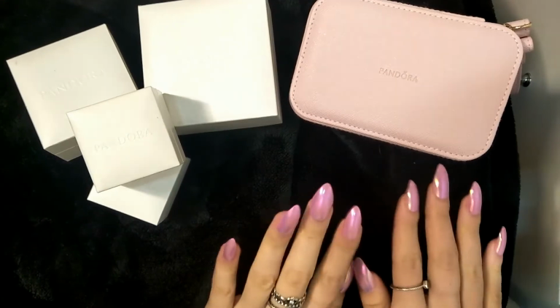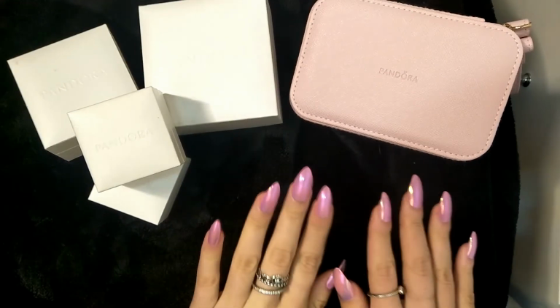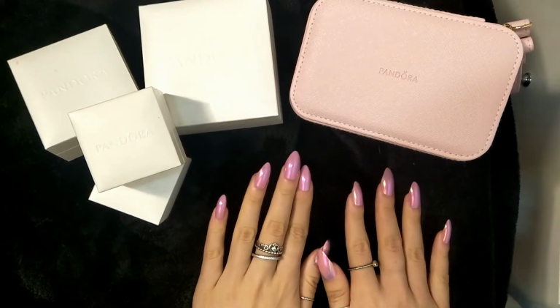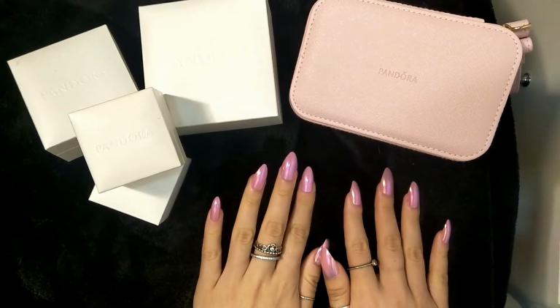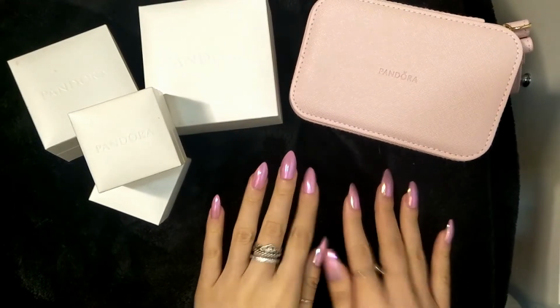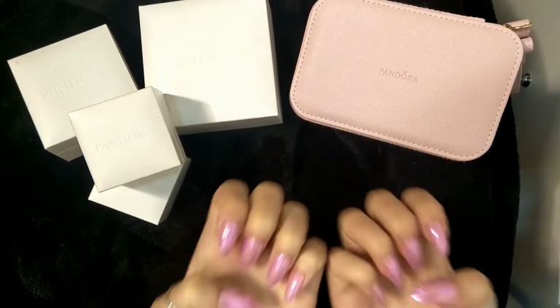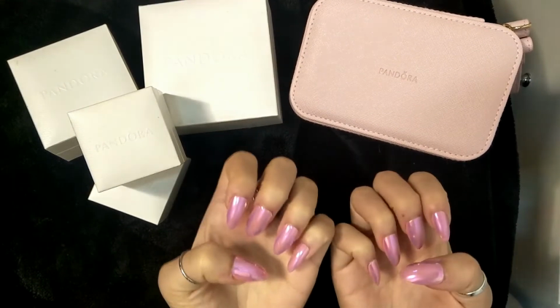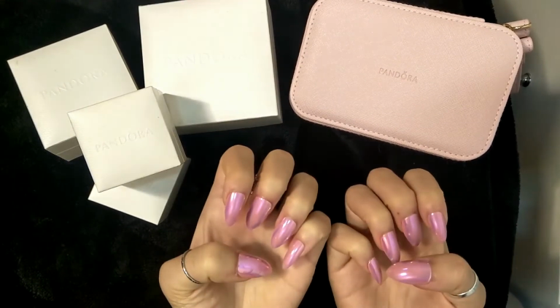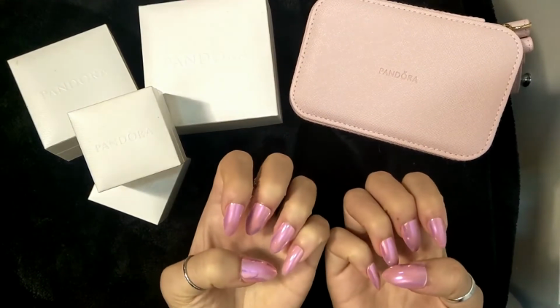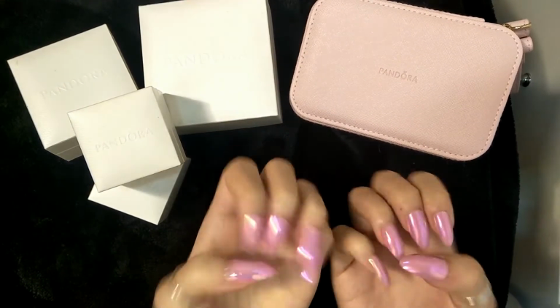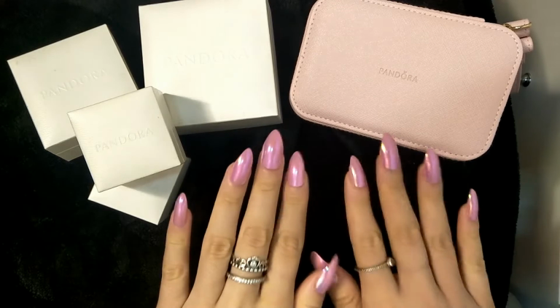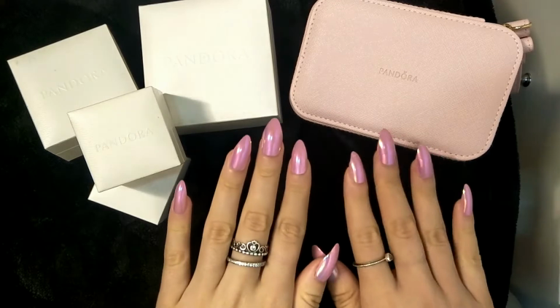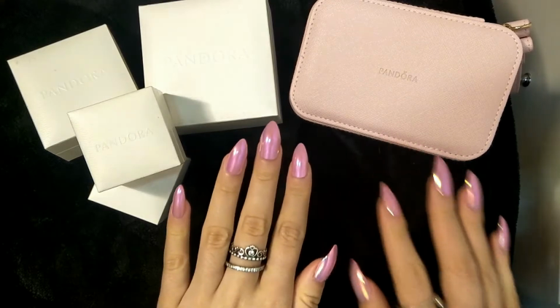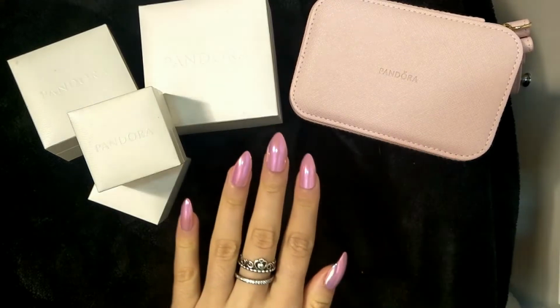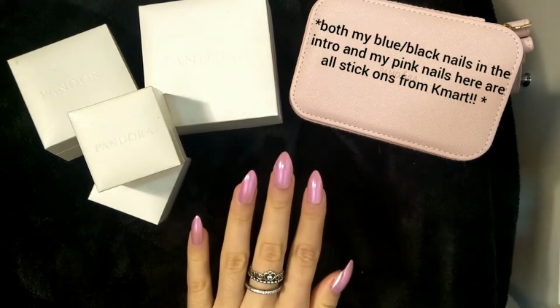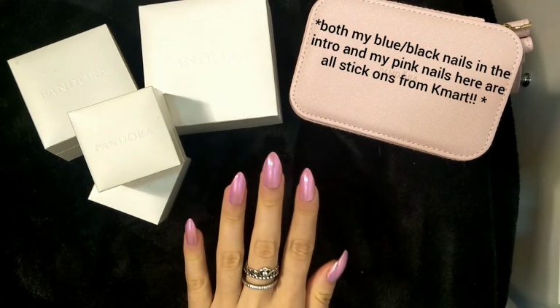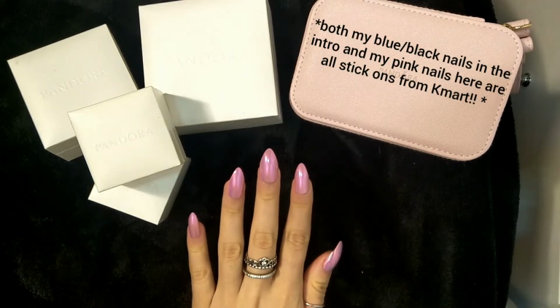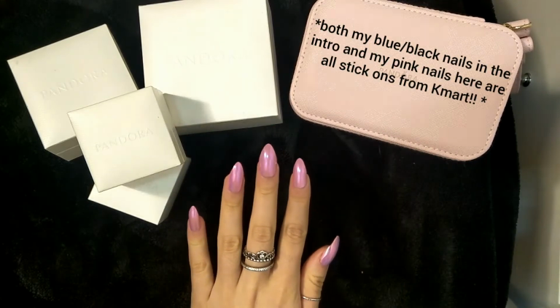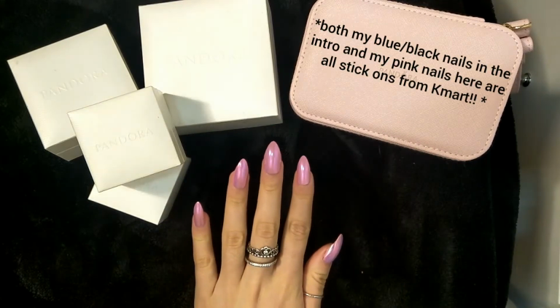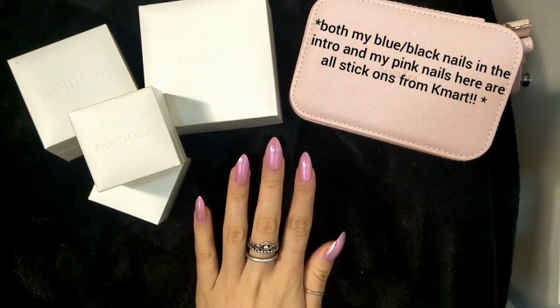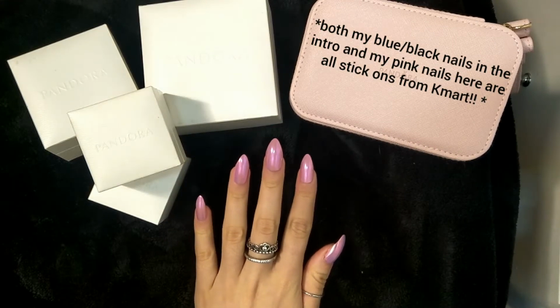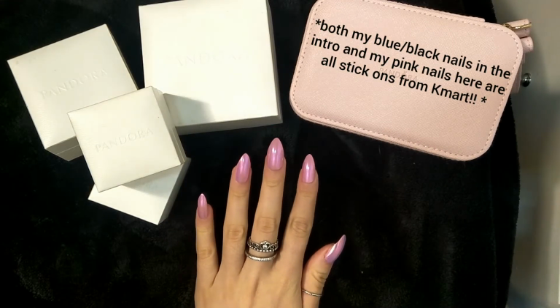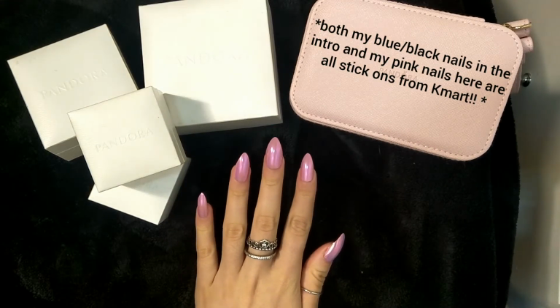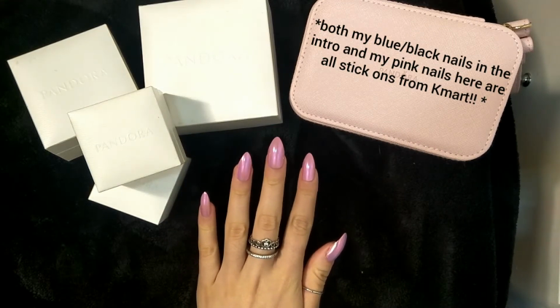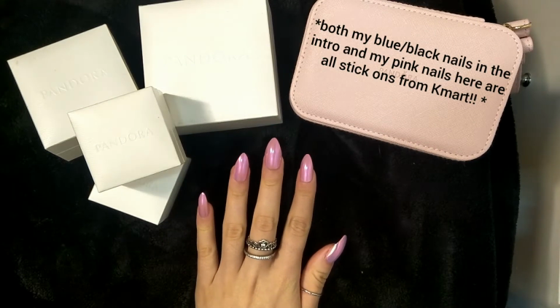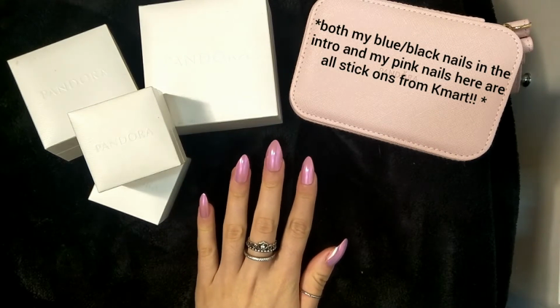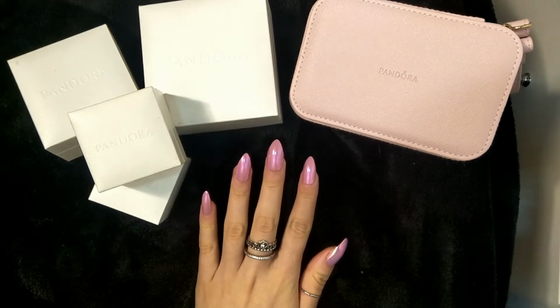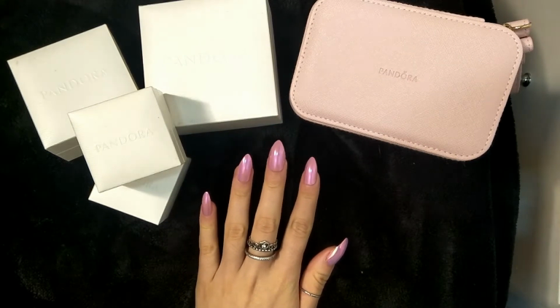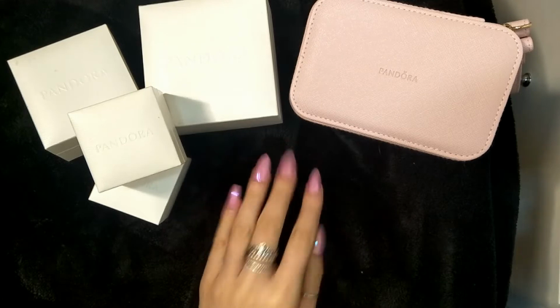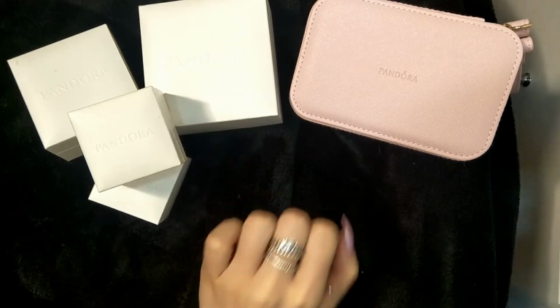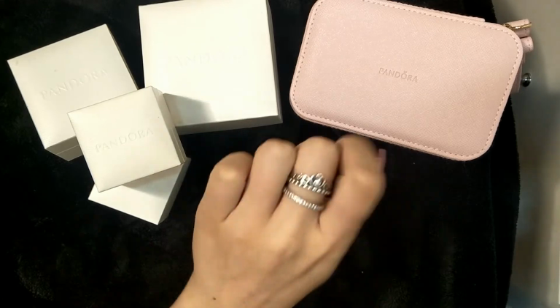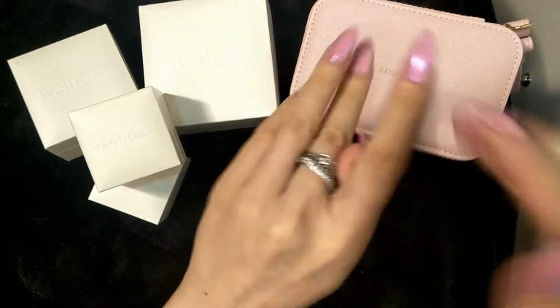I'll just acknowledge that my nails are different because it's actually been some time since I filmed the intro and outro to this, which is fine. I'll just show you the rings I wear every day.